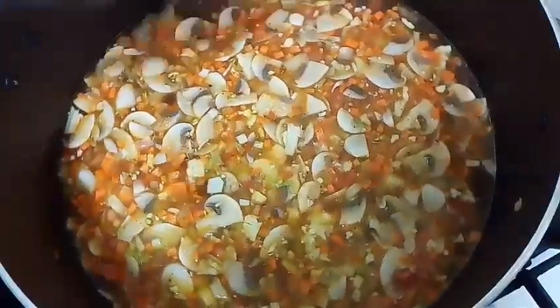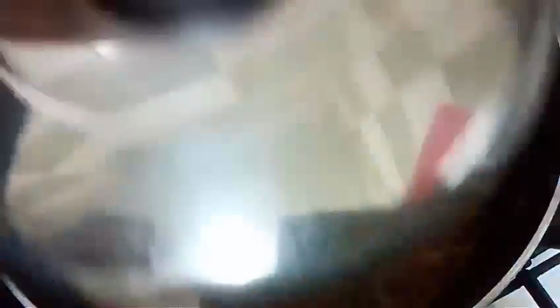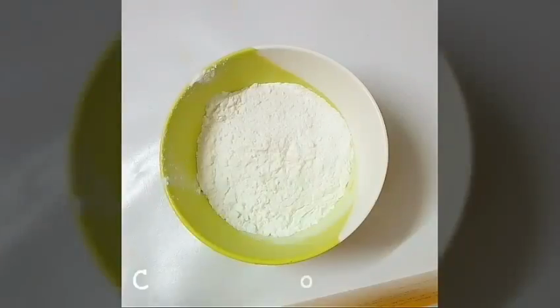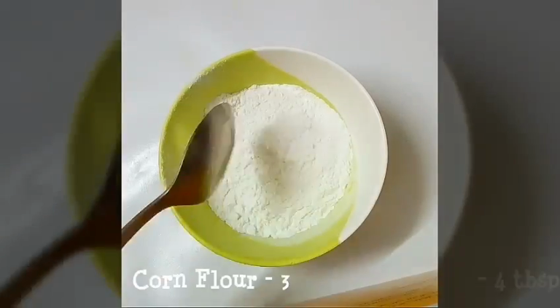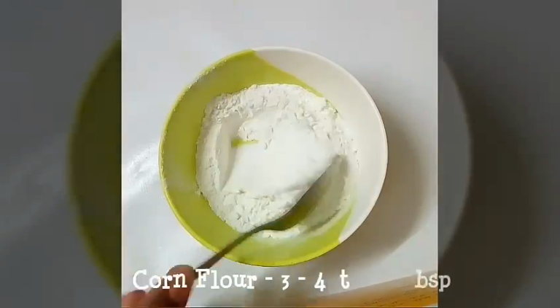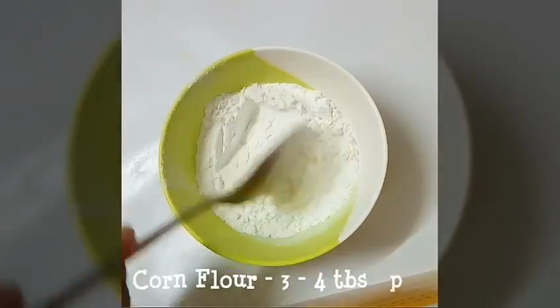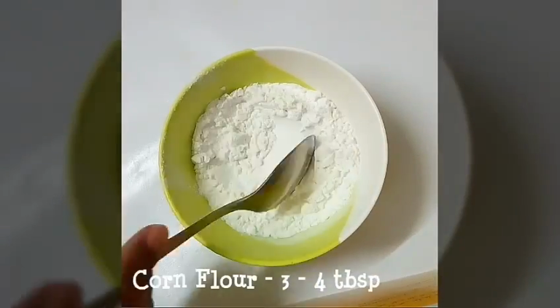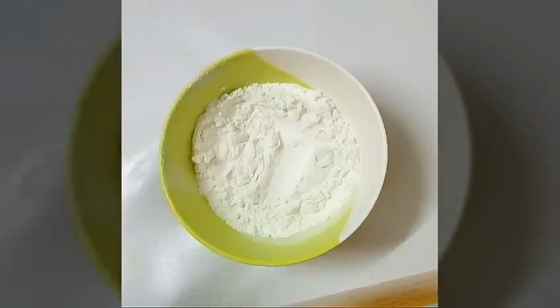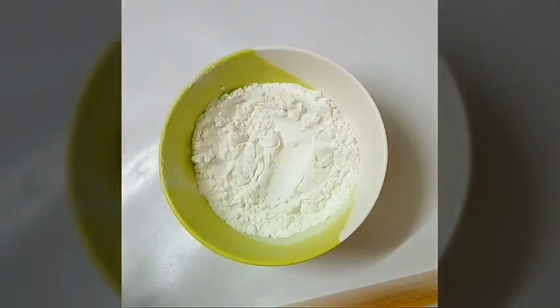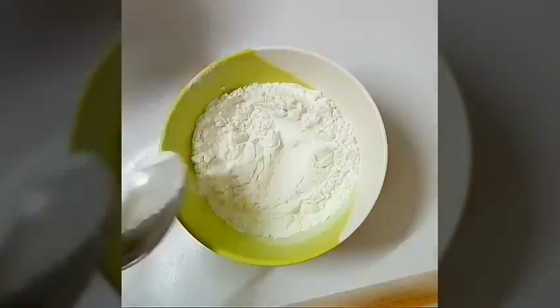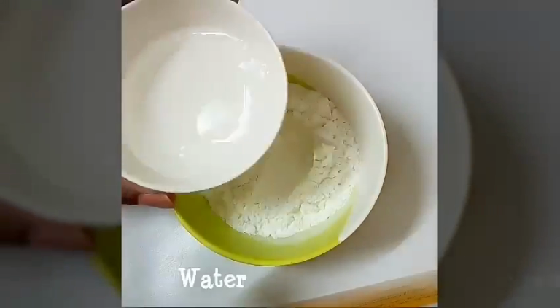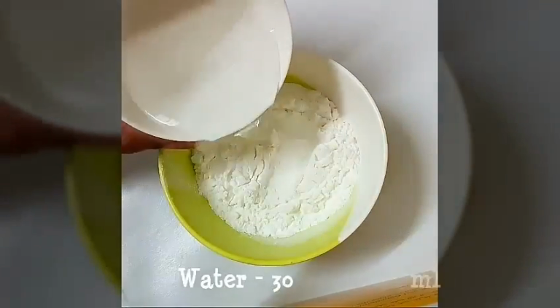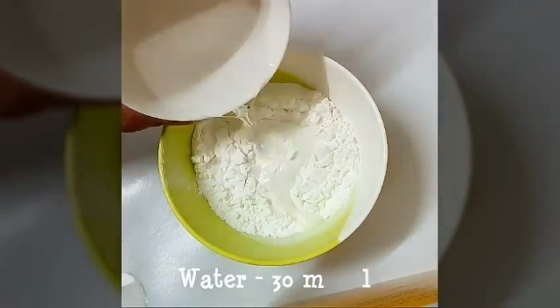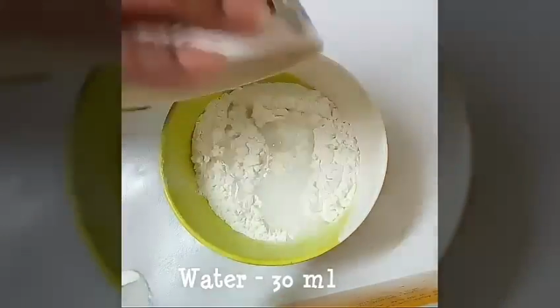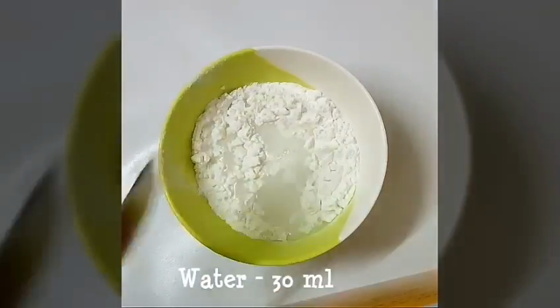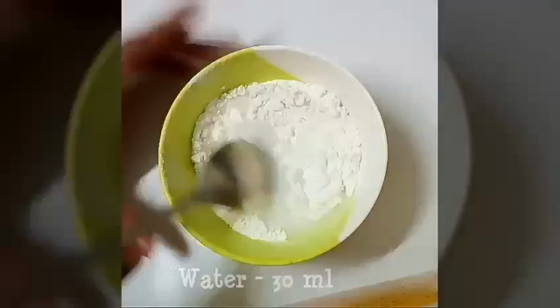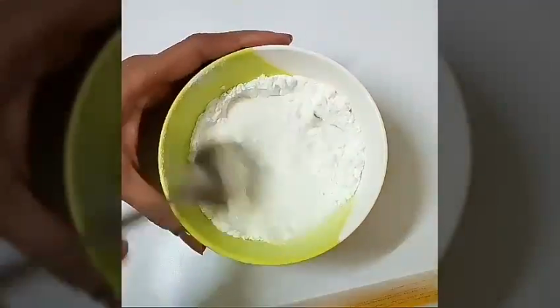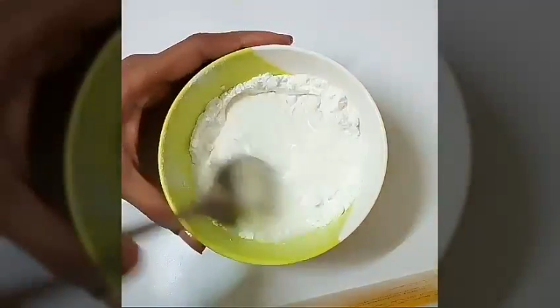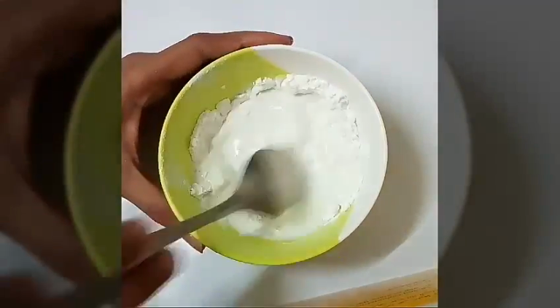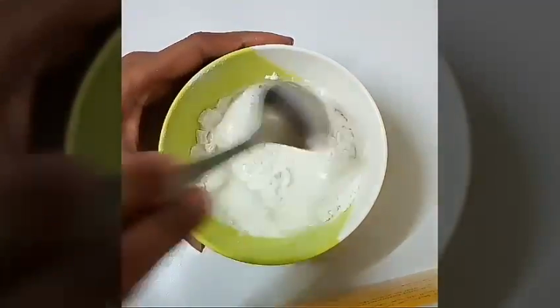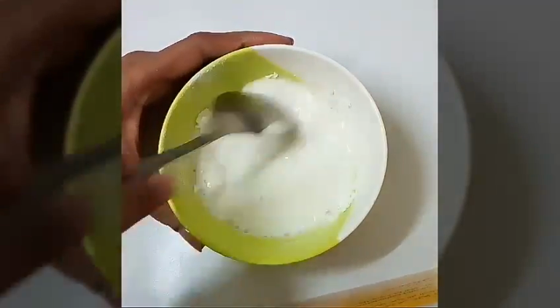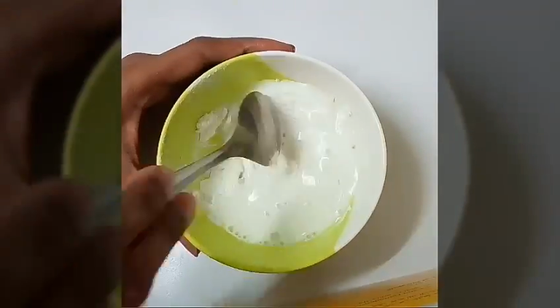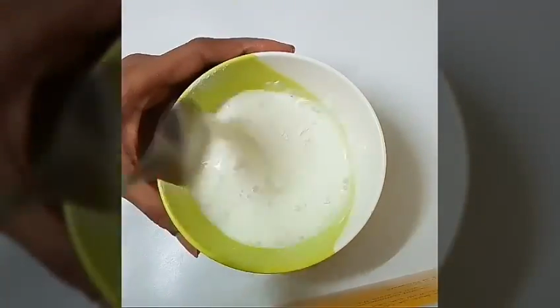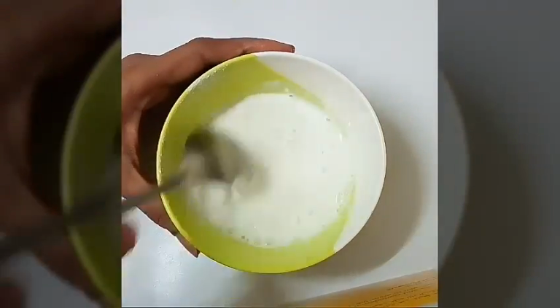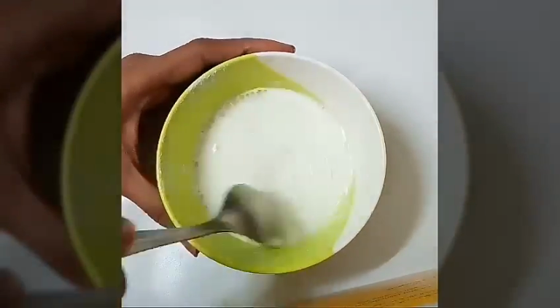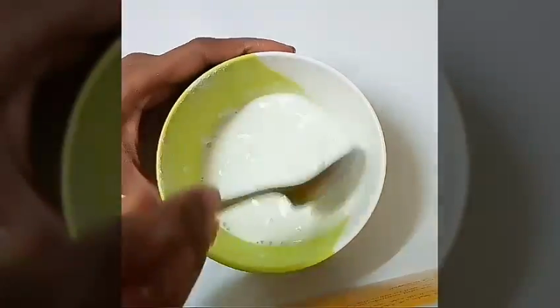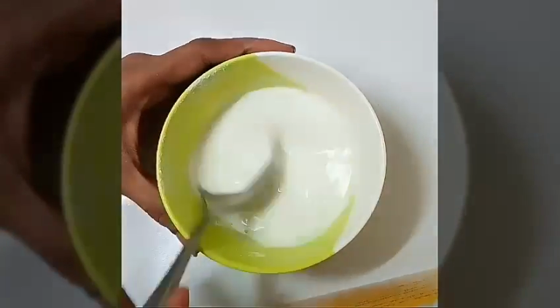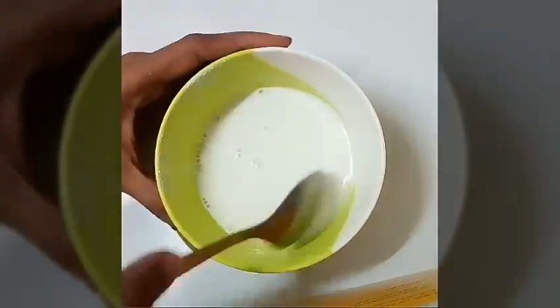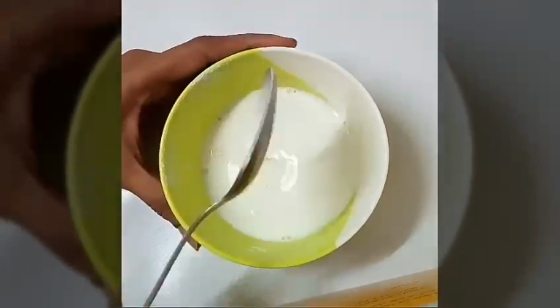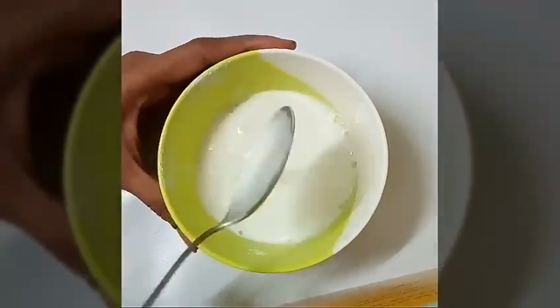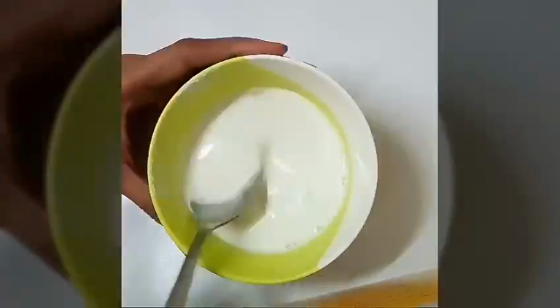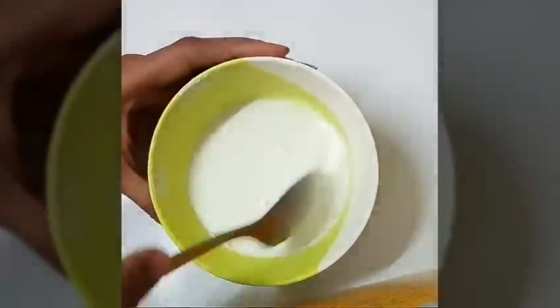Meanwhile, let's prepare the corn starch. Take three to four tablespoons of corn flour in a container, add about 30 ml of water, mix it well, and keep it aside.